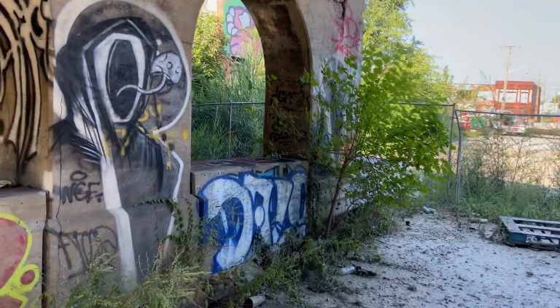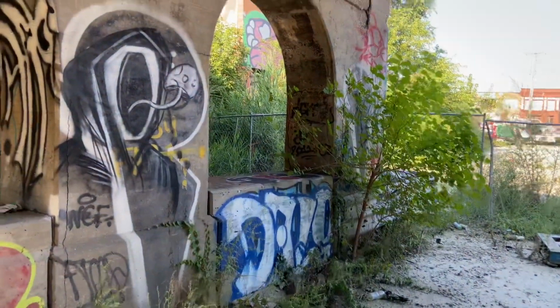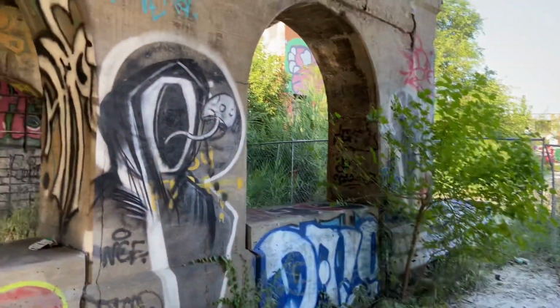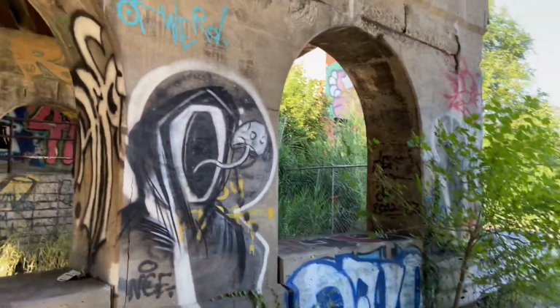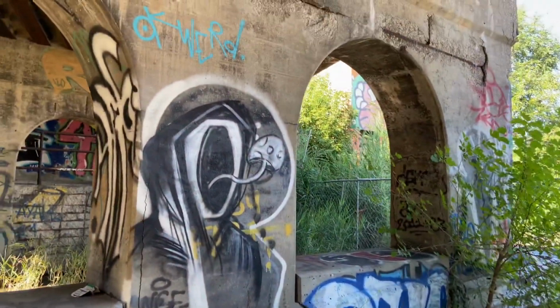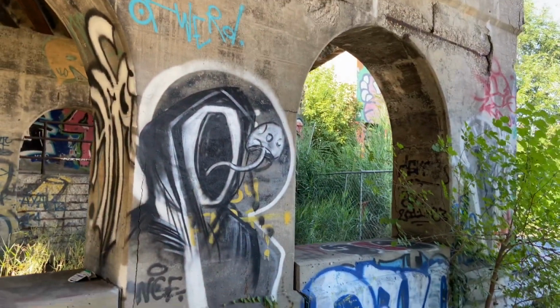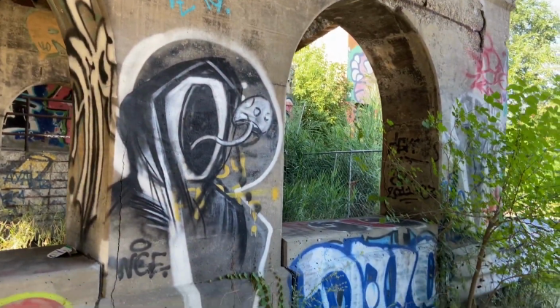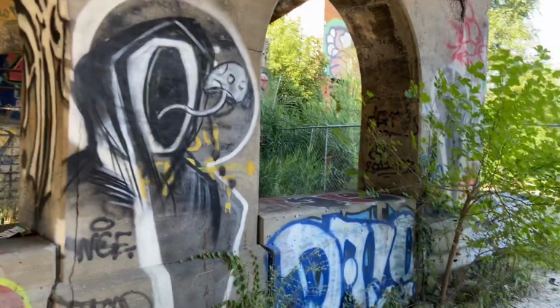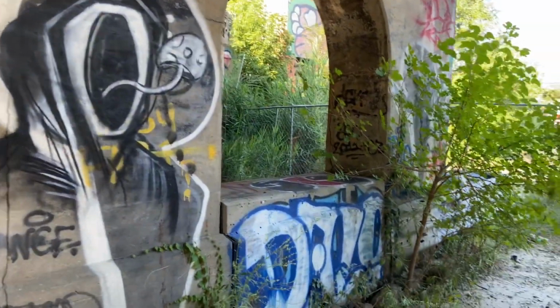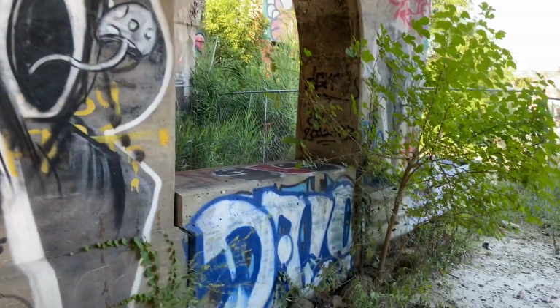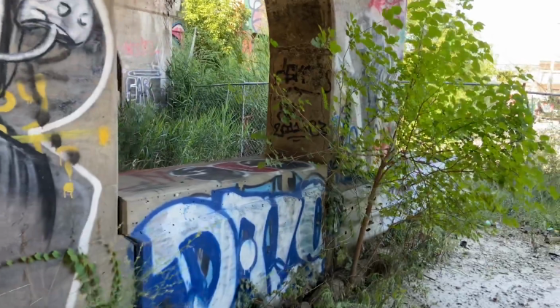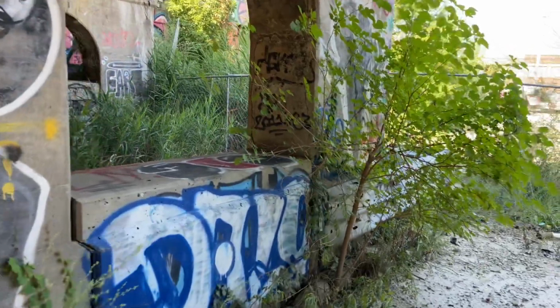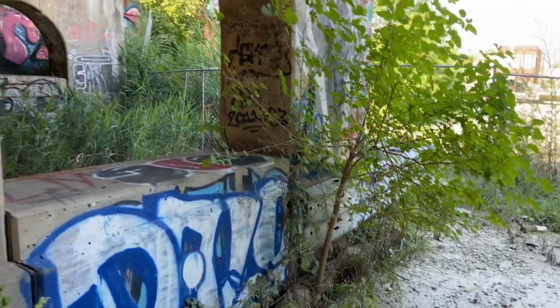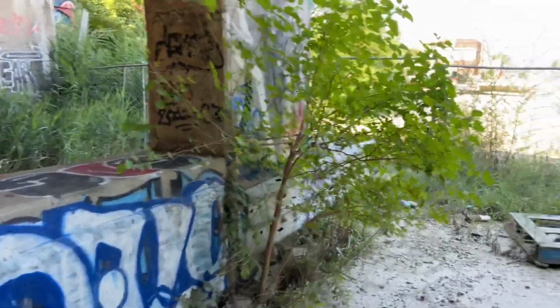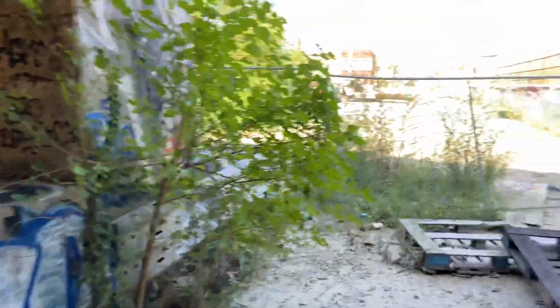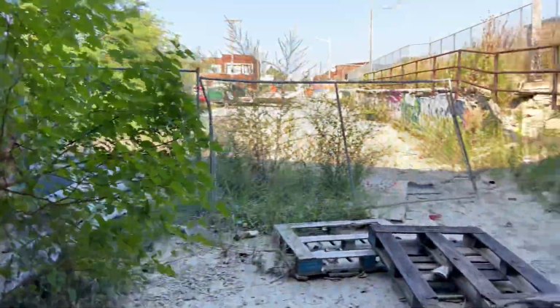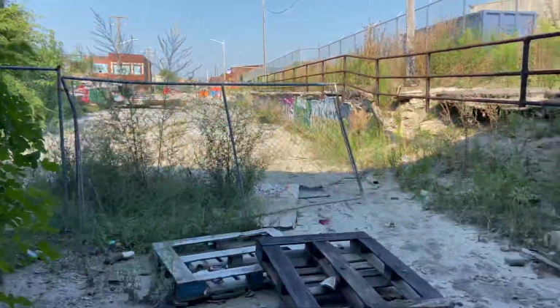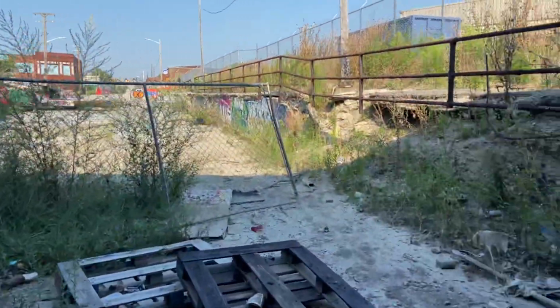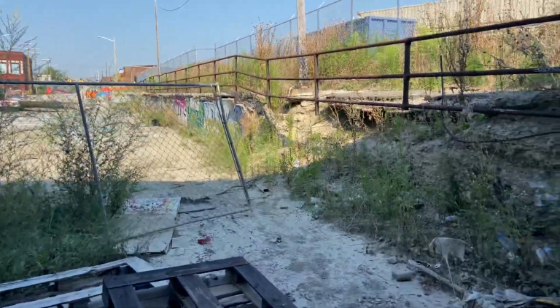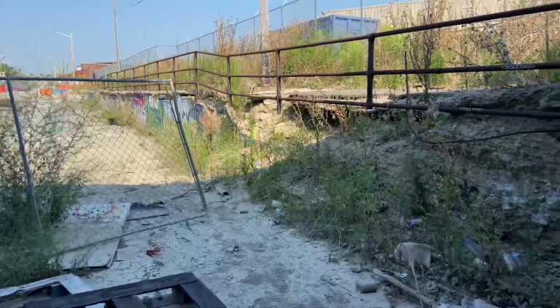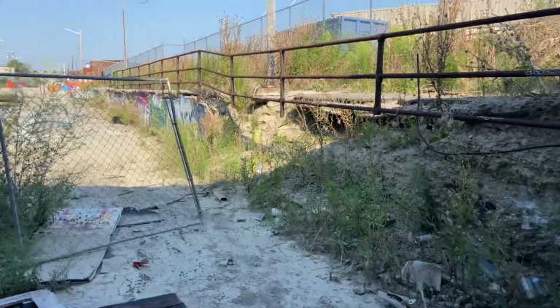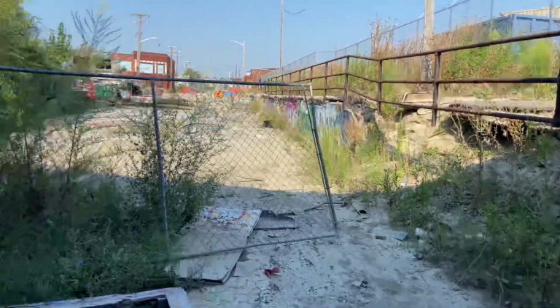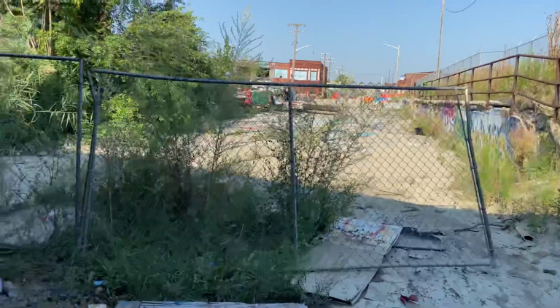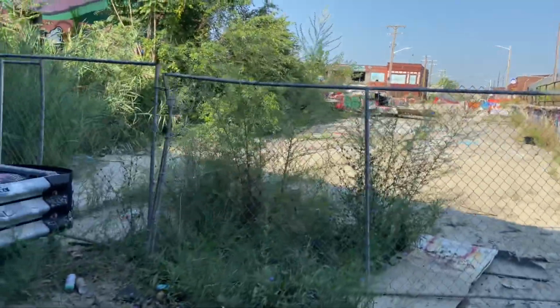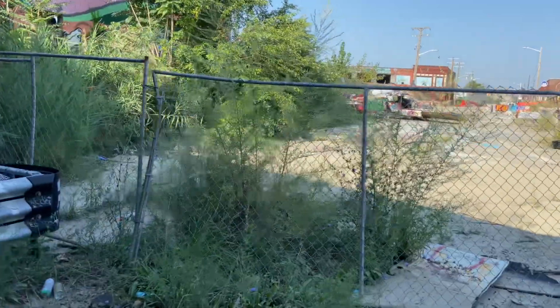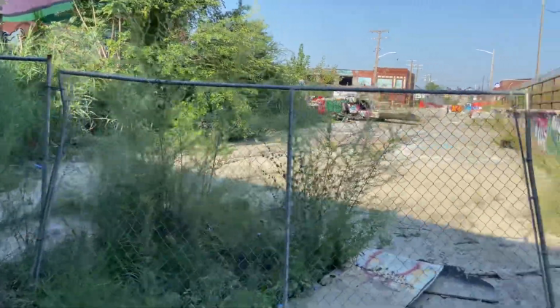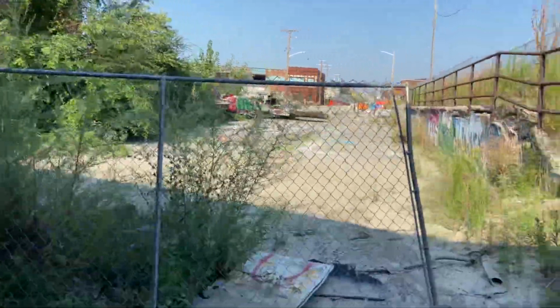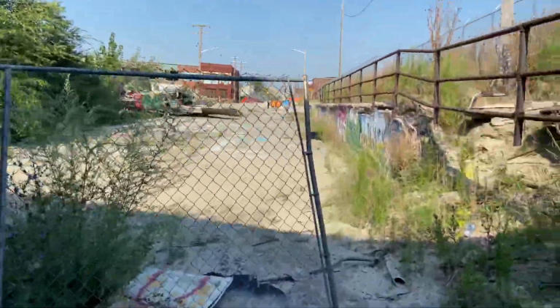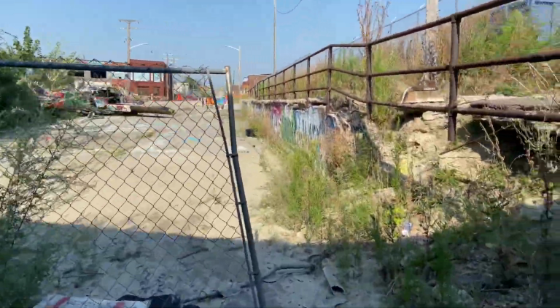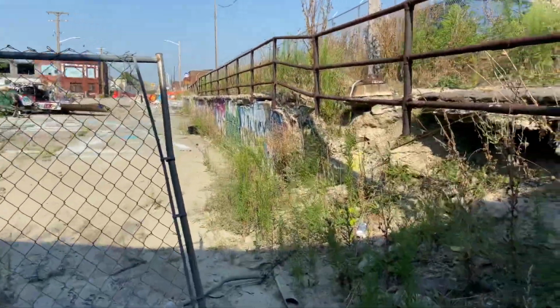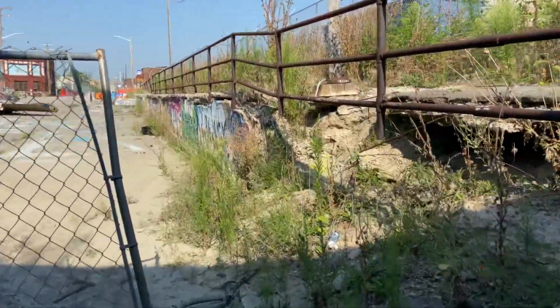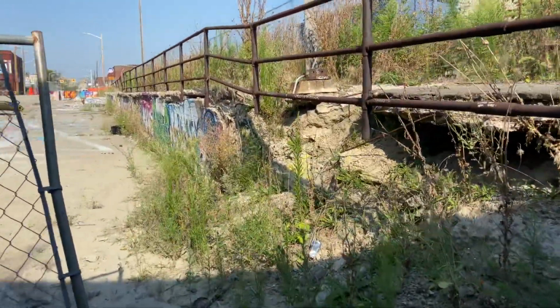This is Lincoln Street Art Park in Detroit, by Tremblin 94. There's a lot more to it than this. I believe I do have another video up showing the better graffiti and stuff like that.